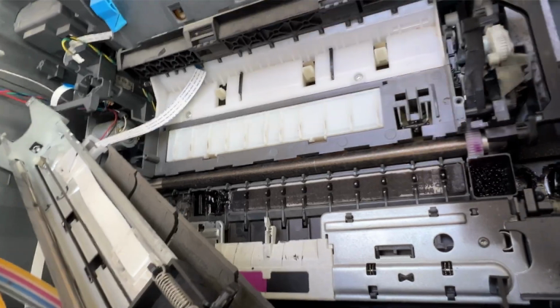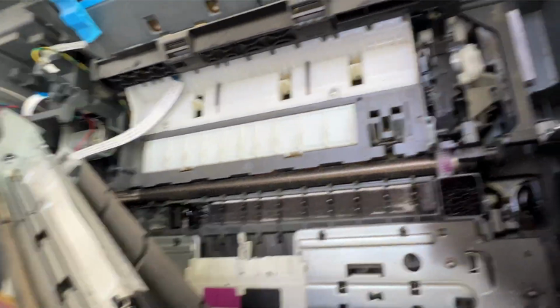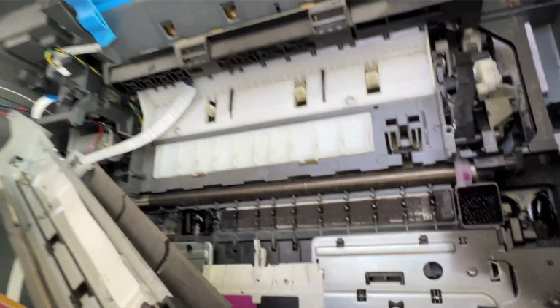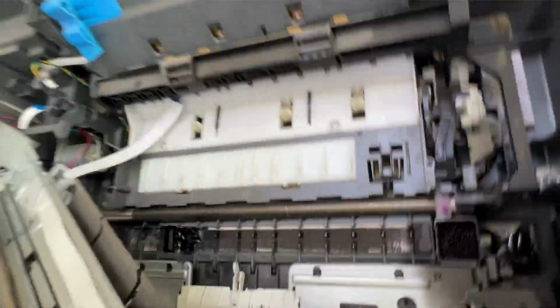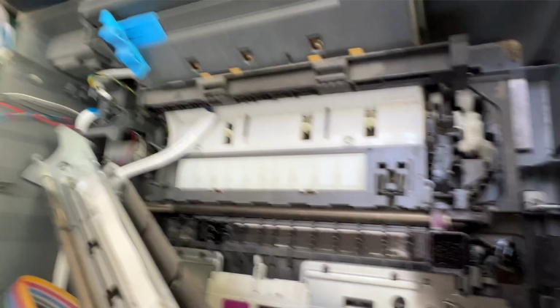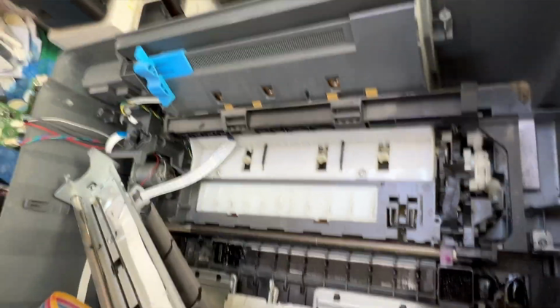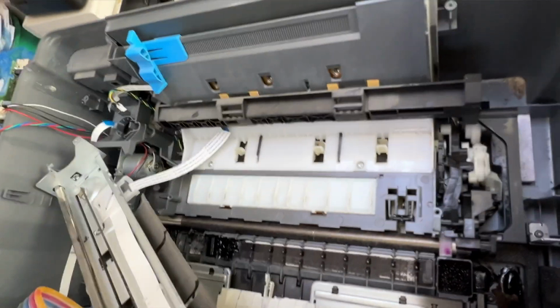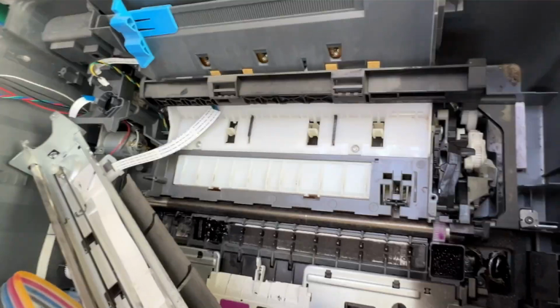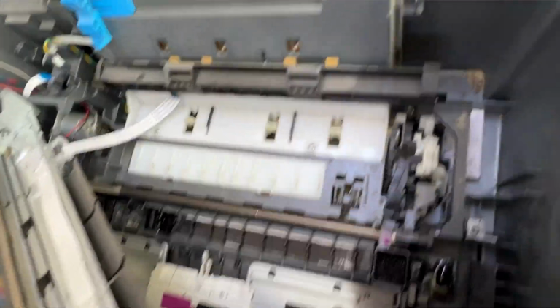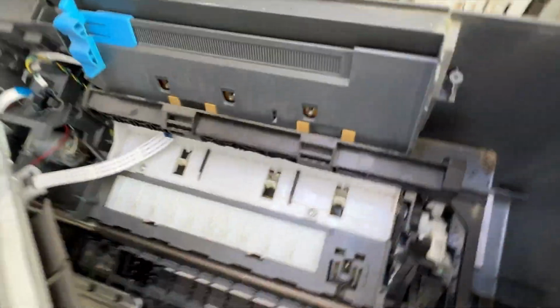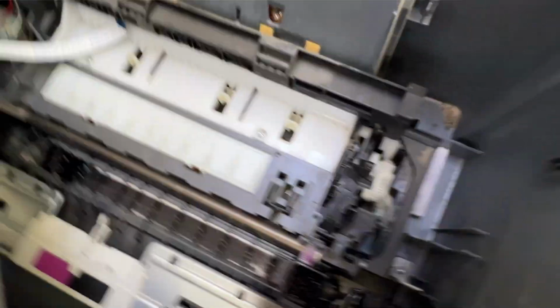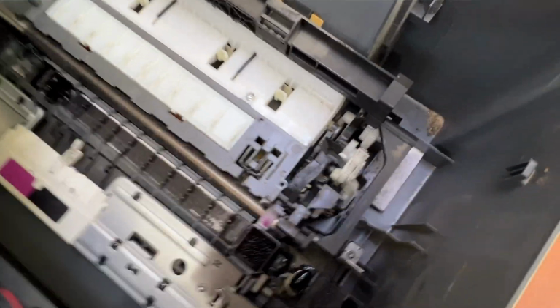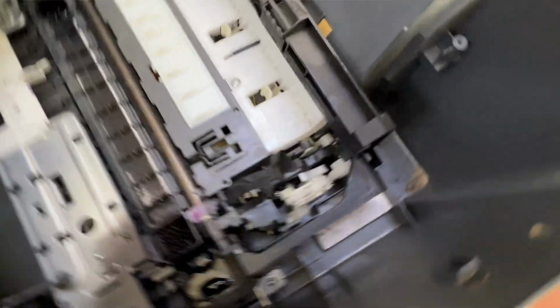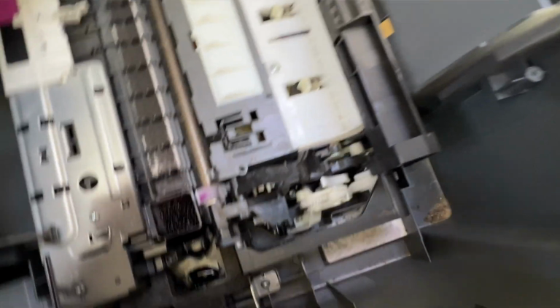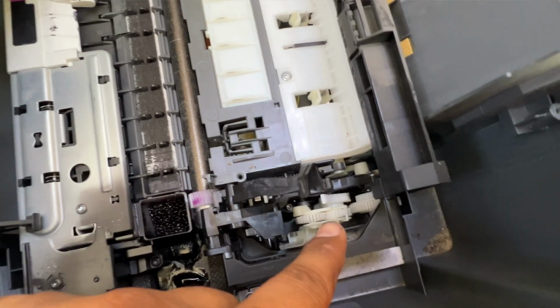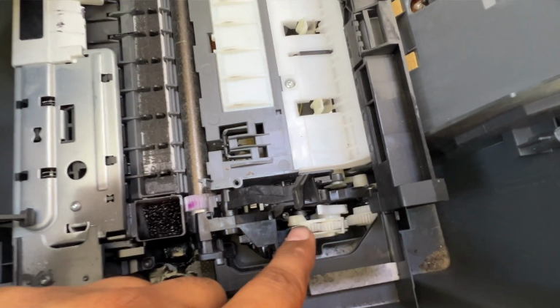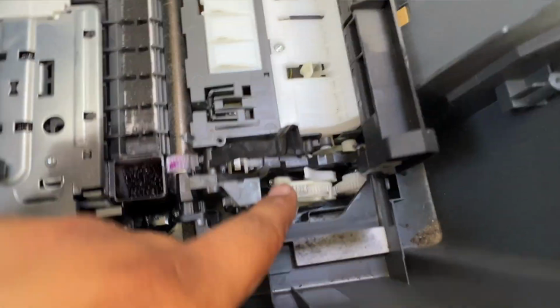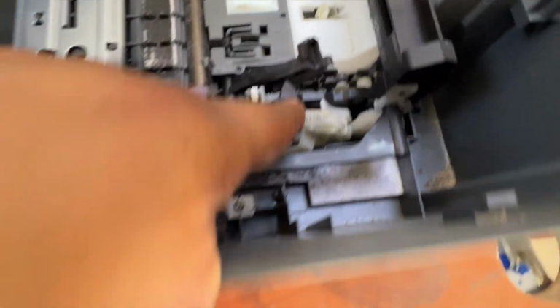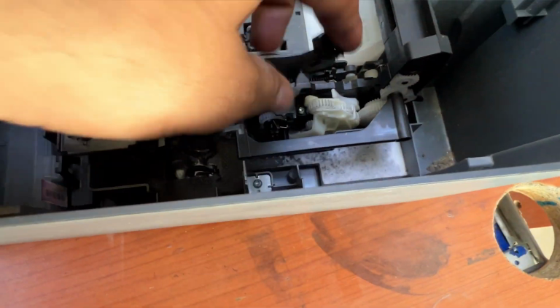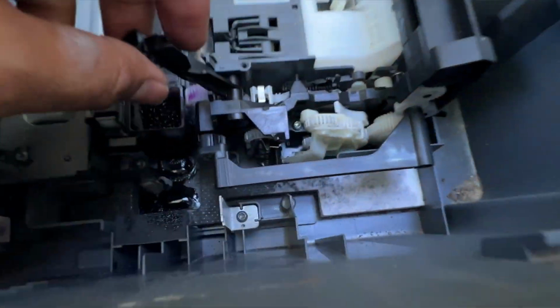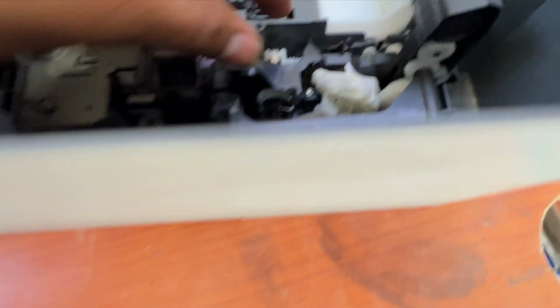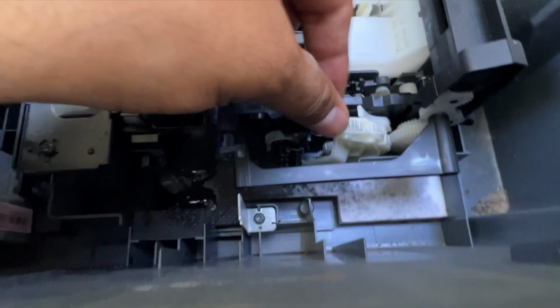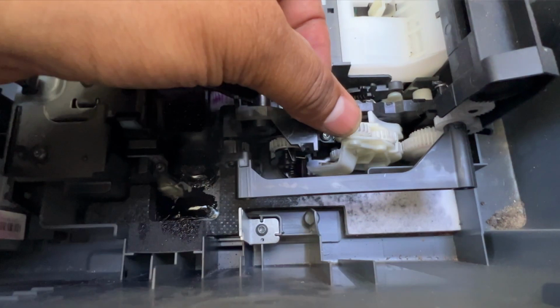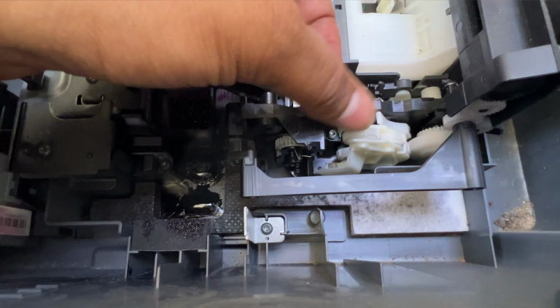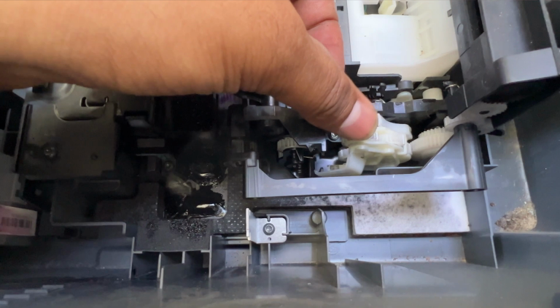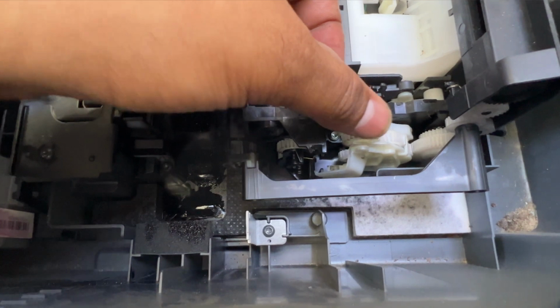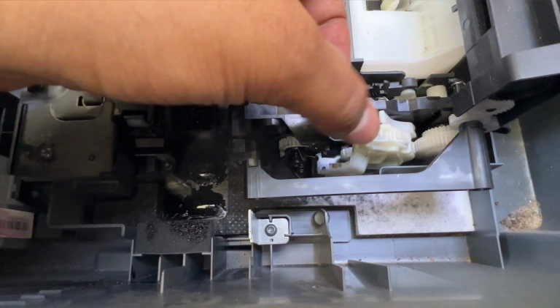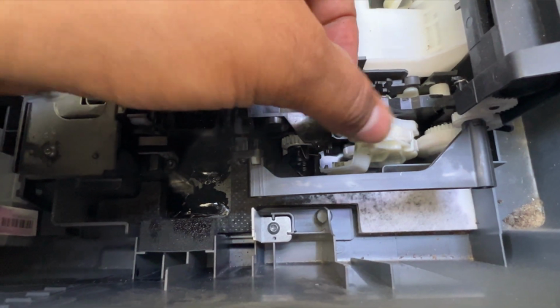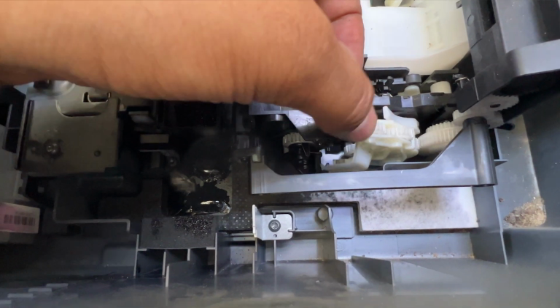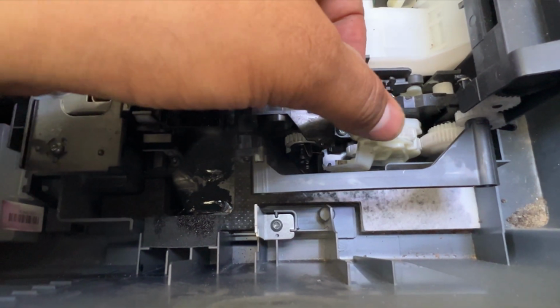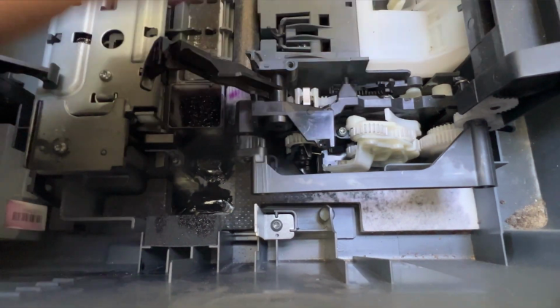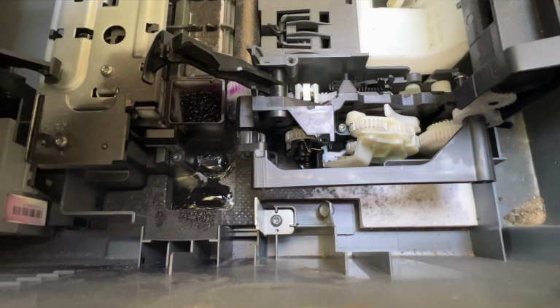So if the paper path is clear, the paper sensor might be filthy — but there is another thing to check. The other part is the drive gear set here. Some kind of misalignment in the drive gears can cause the E4 error to show straight away.